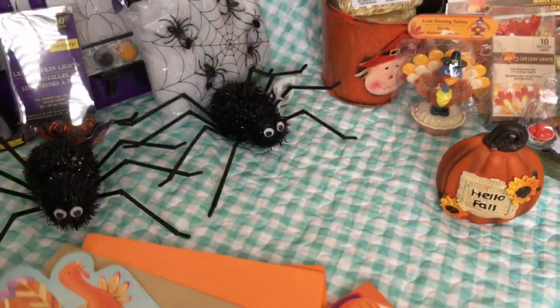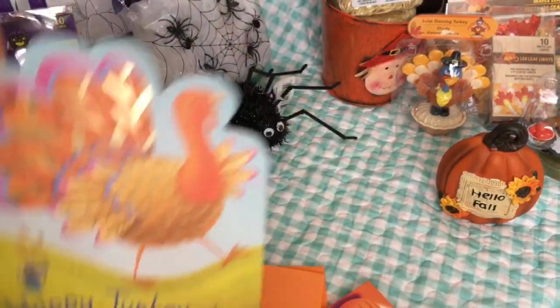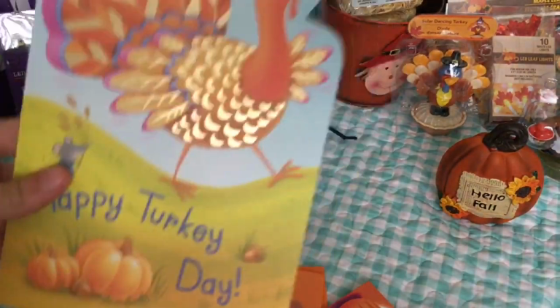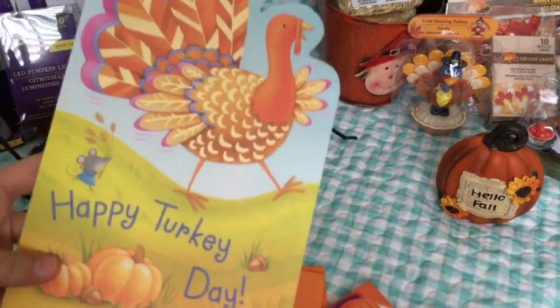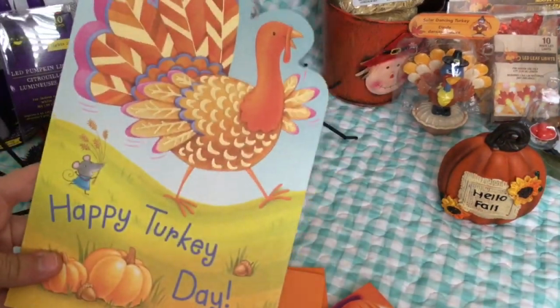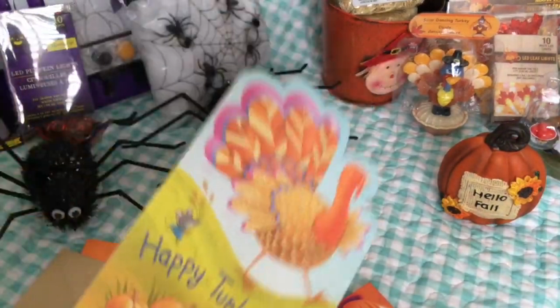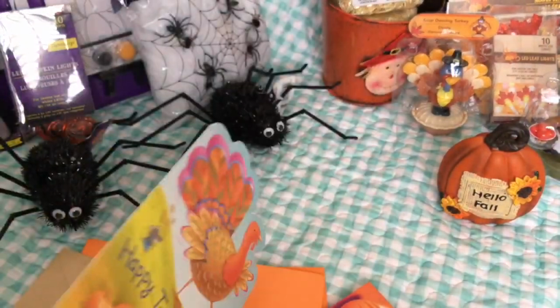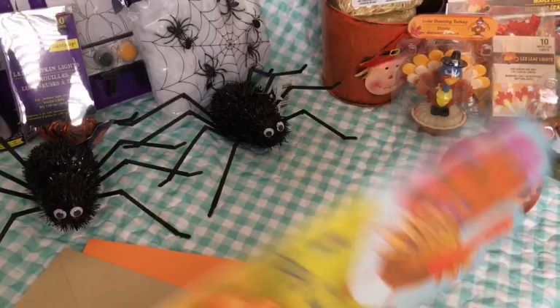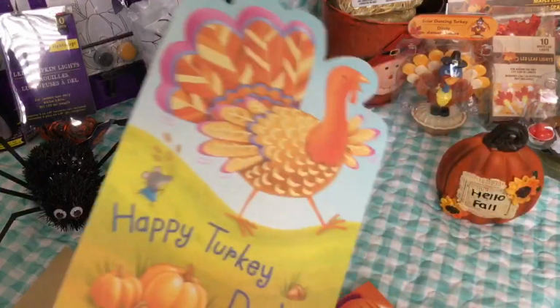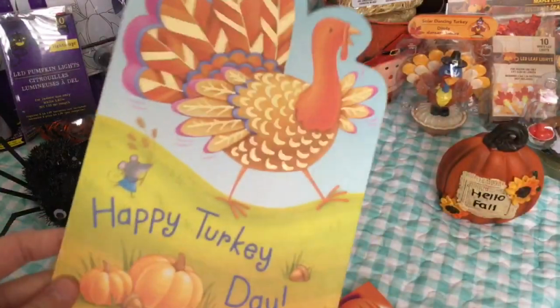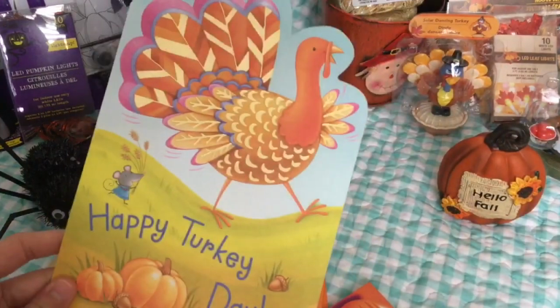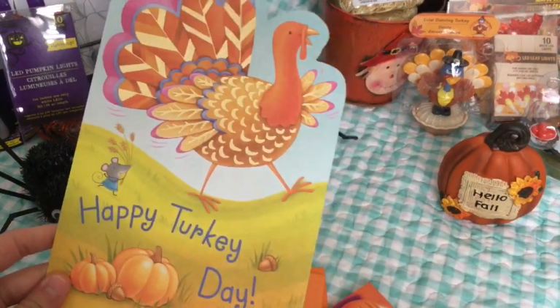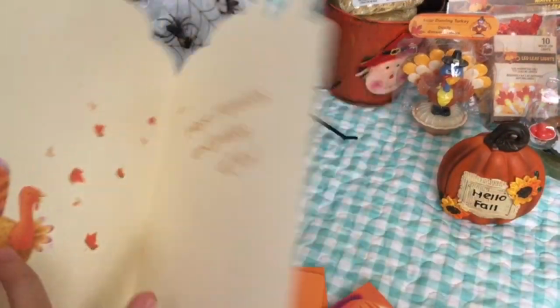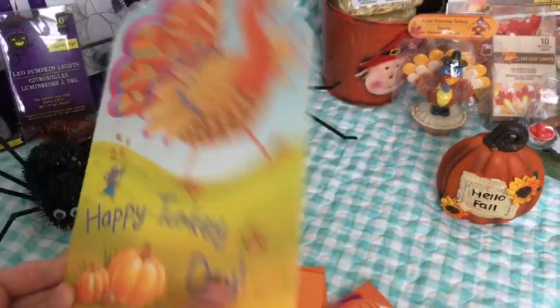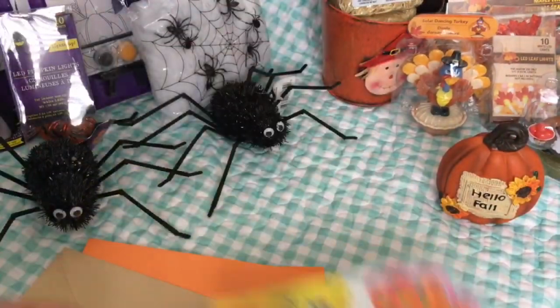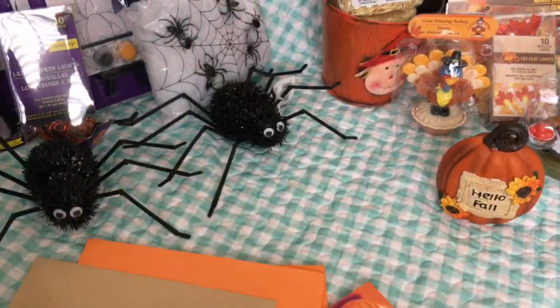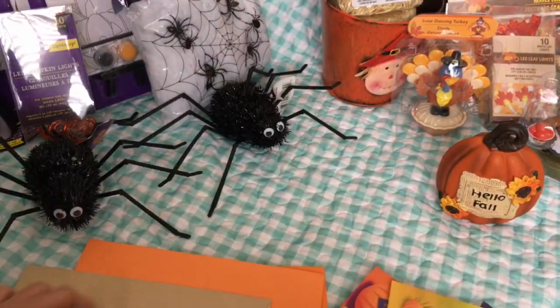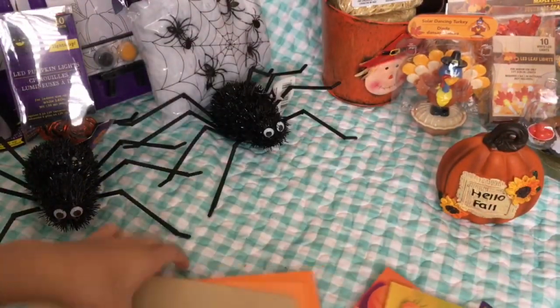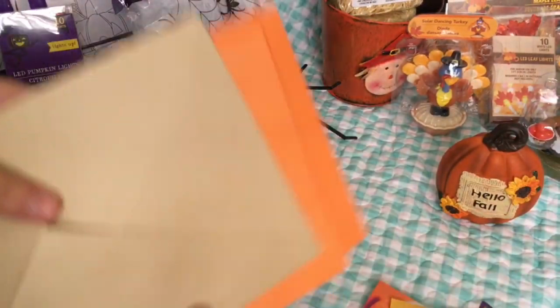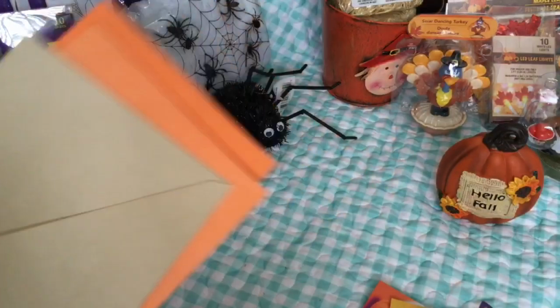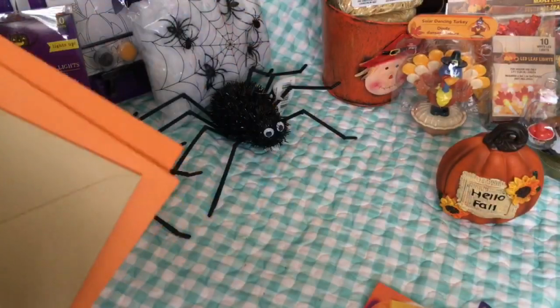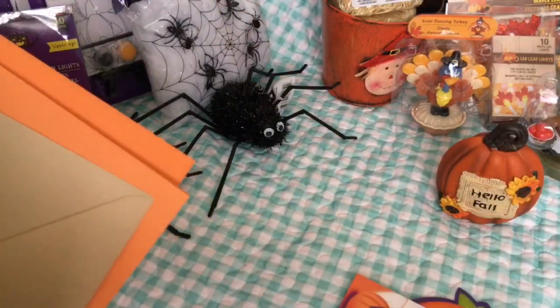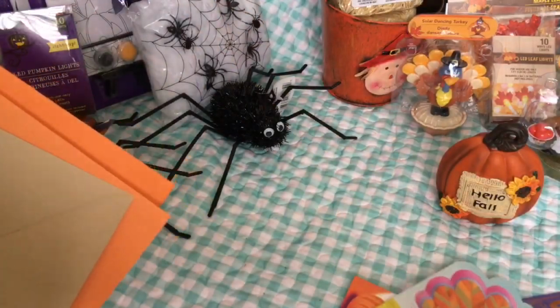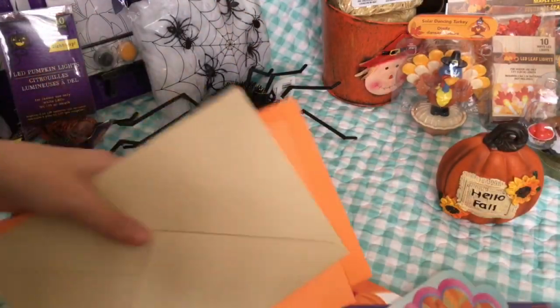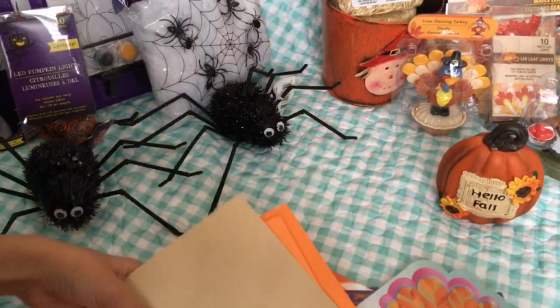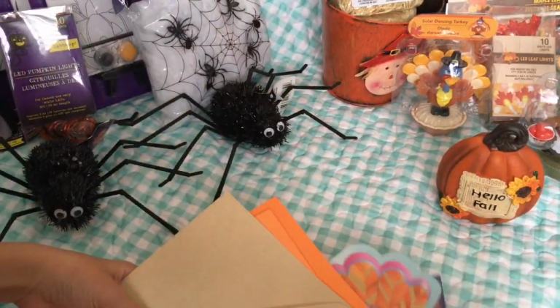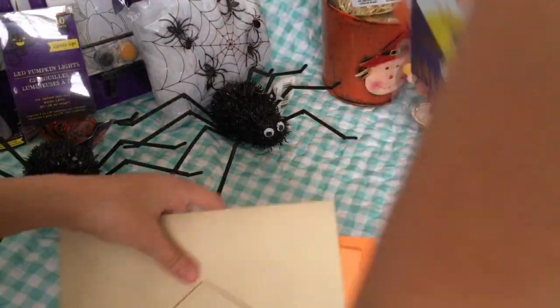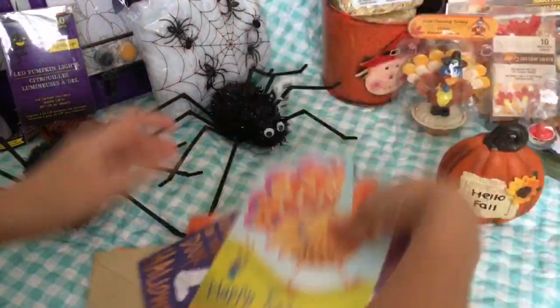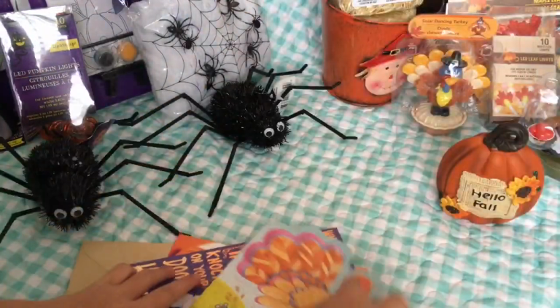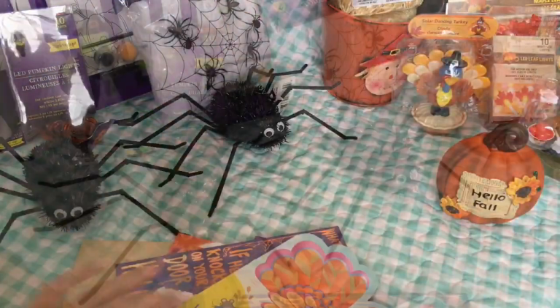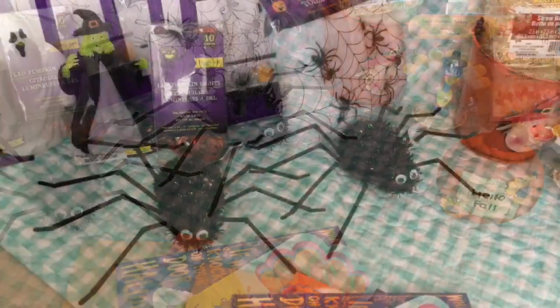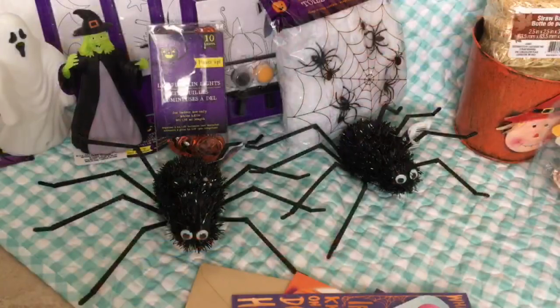I also got a Thanksgiving card because Thanksgiving is coming up. I have some envelopes with them, and that's all the cards I got.